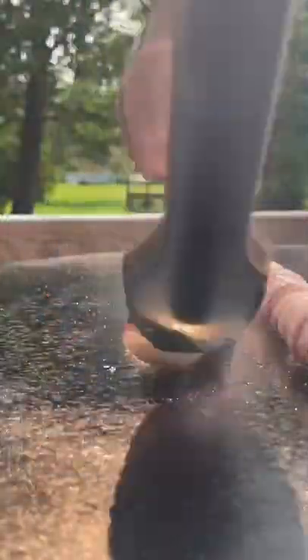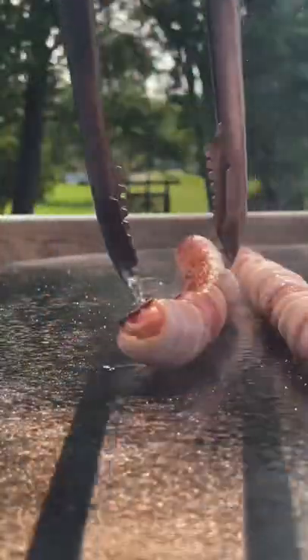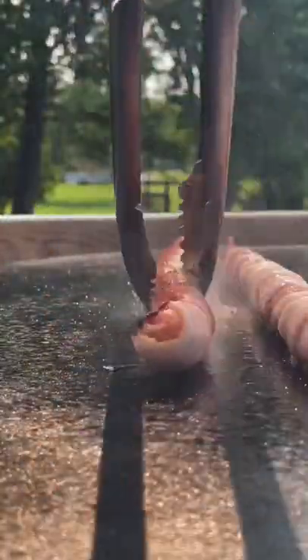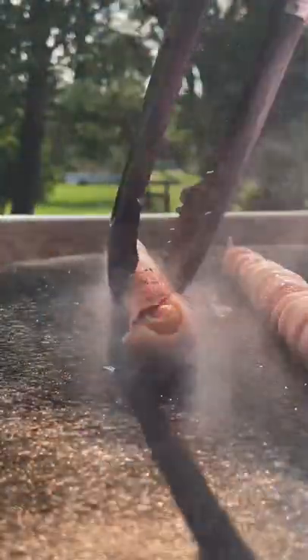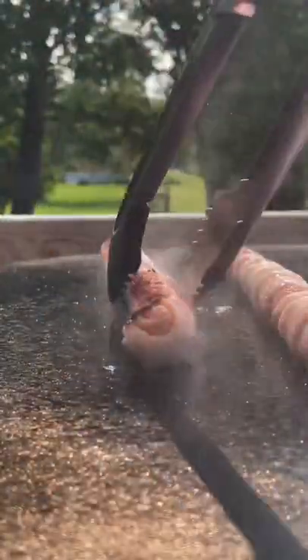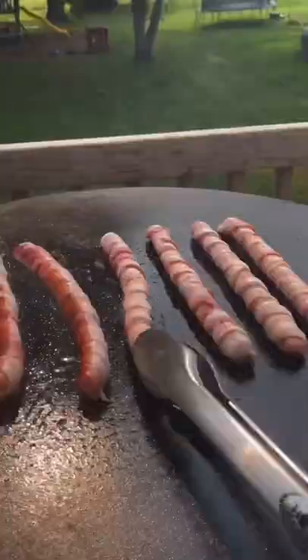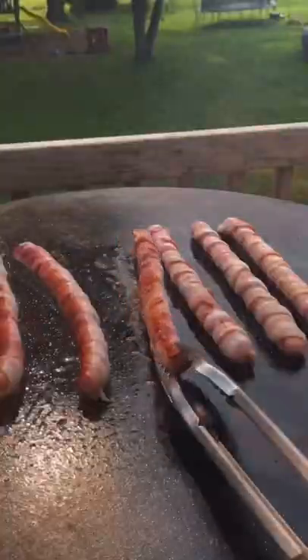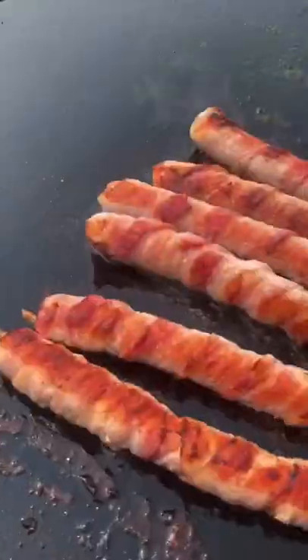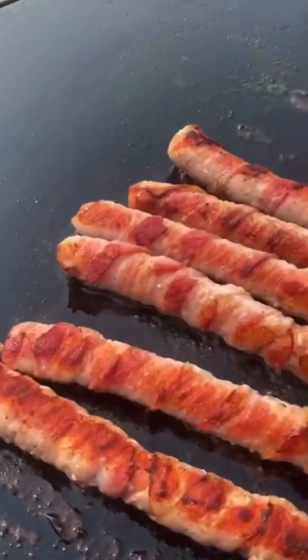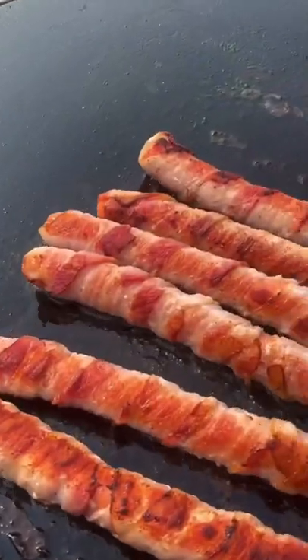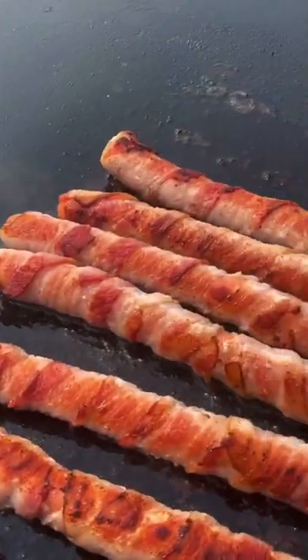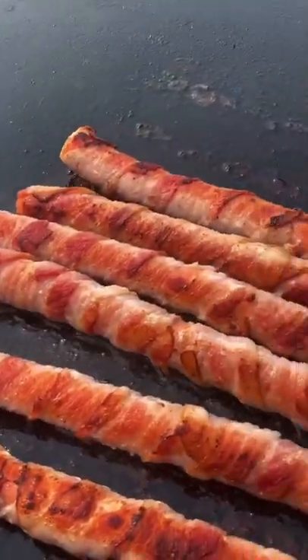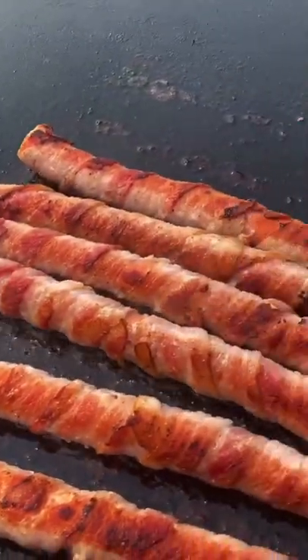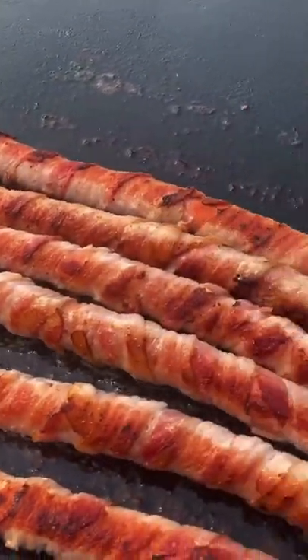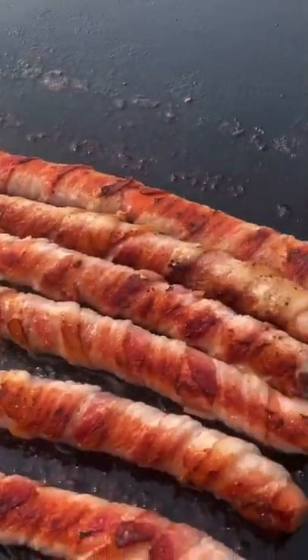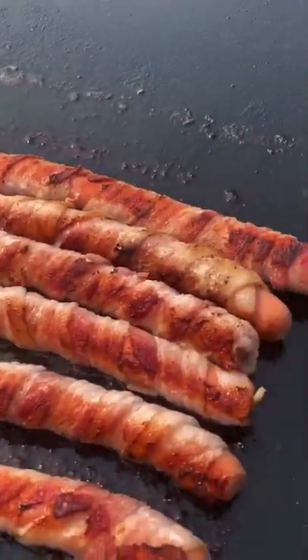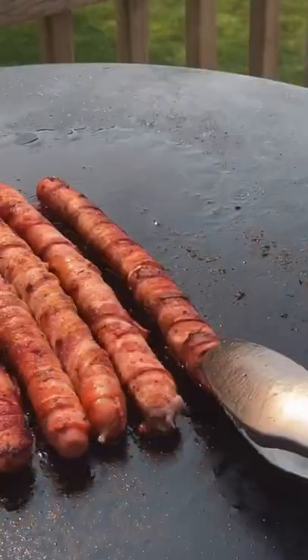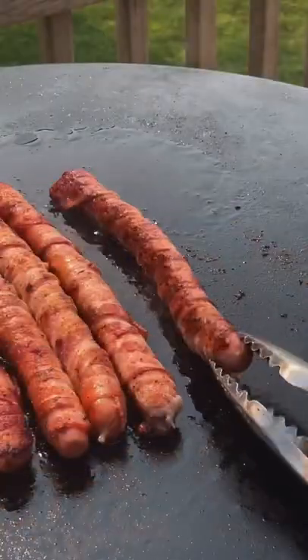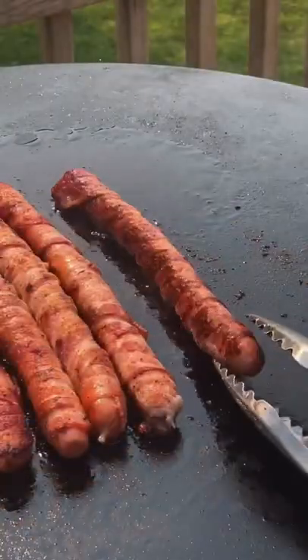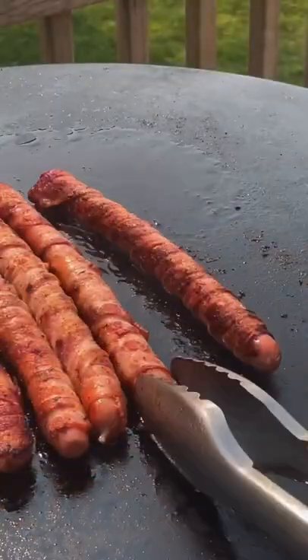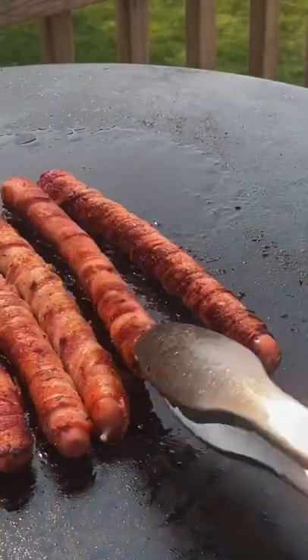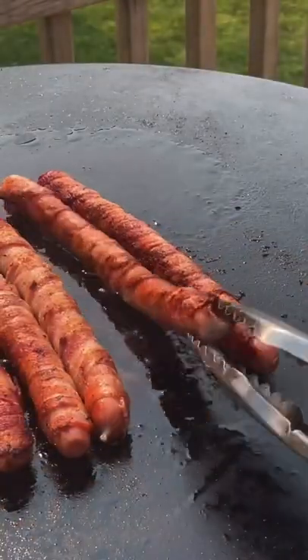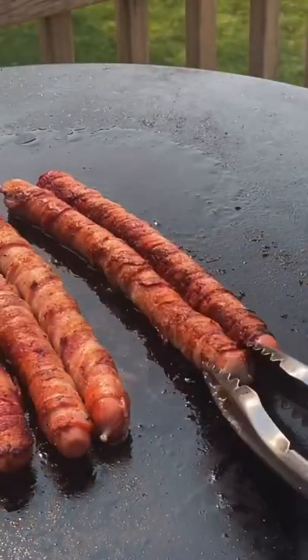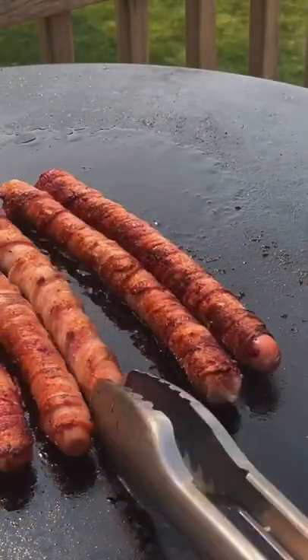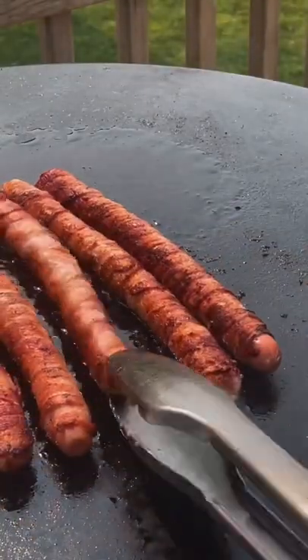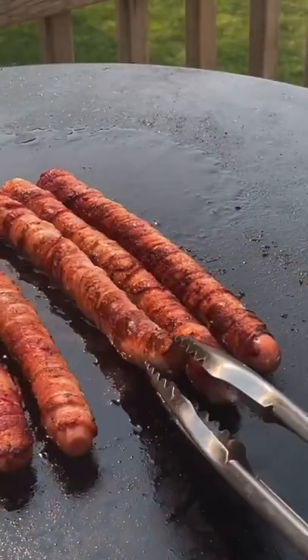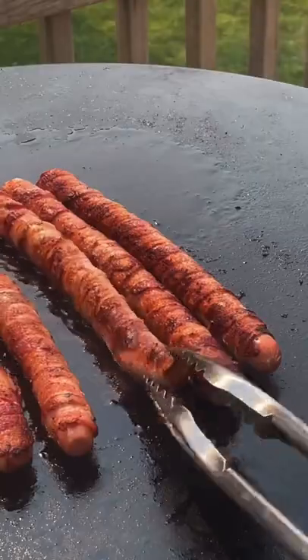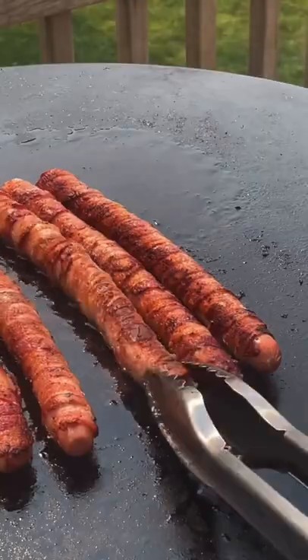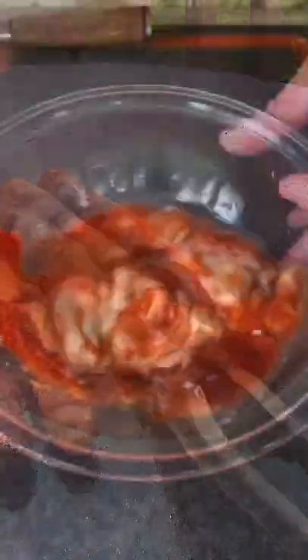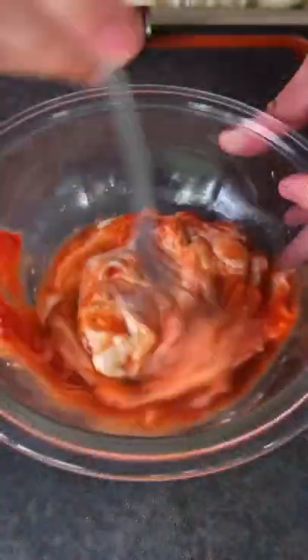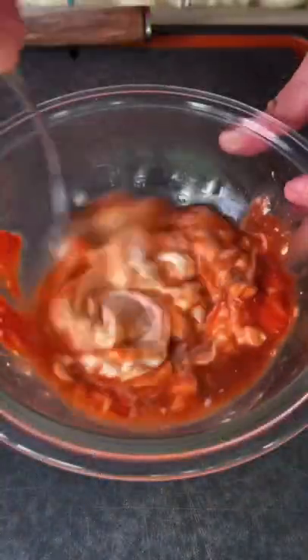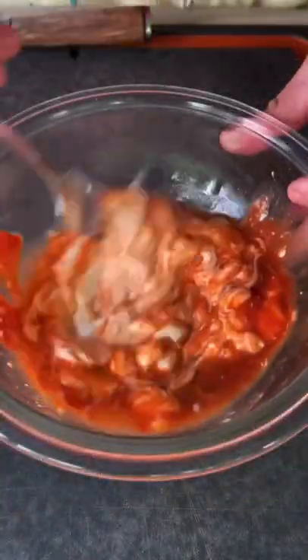Checking in on those dogs — we're going to flip them. It's nice and crispy and we're going to continuously flip them, making sure we get a nice even cook on all sides.